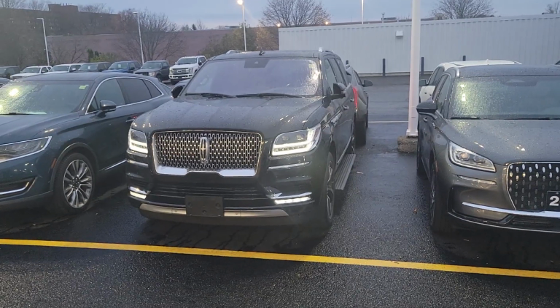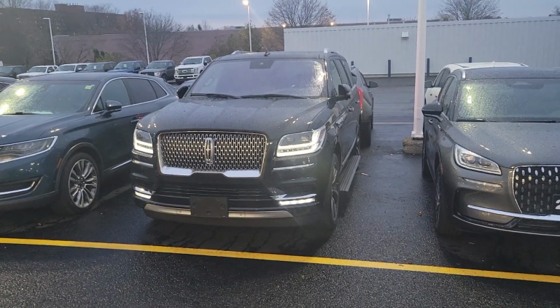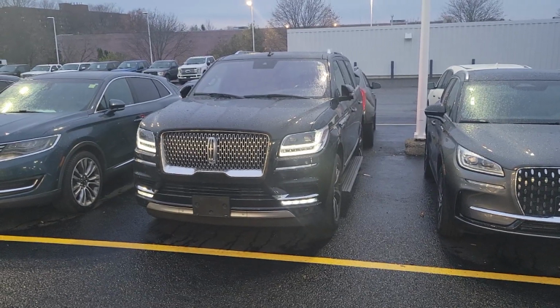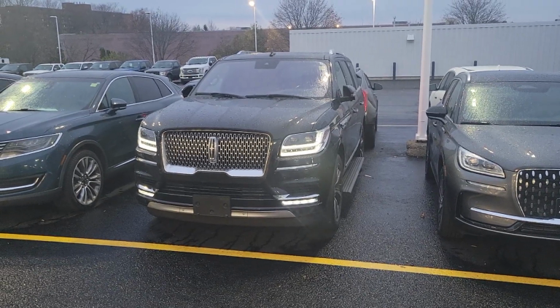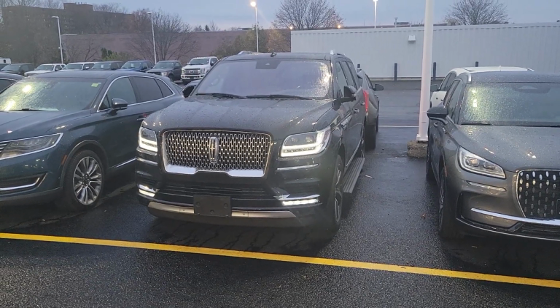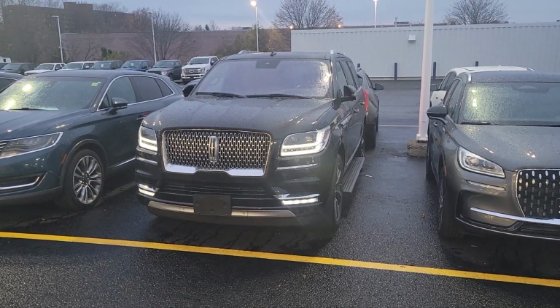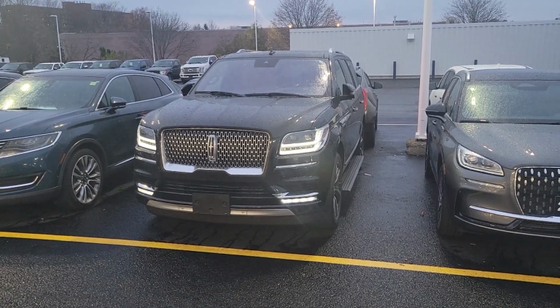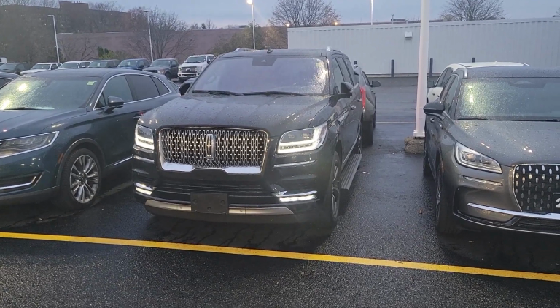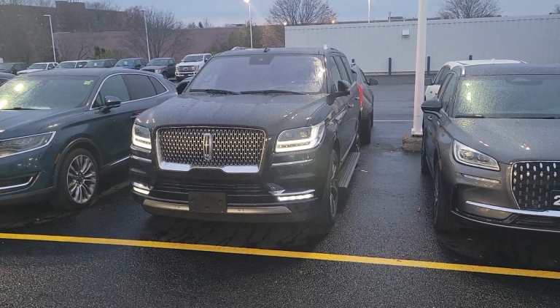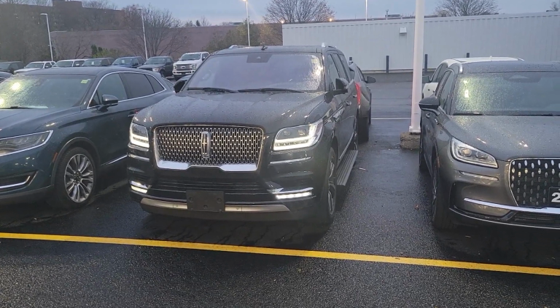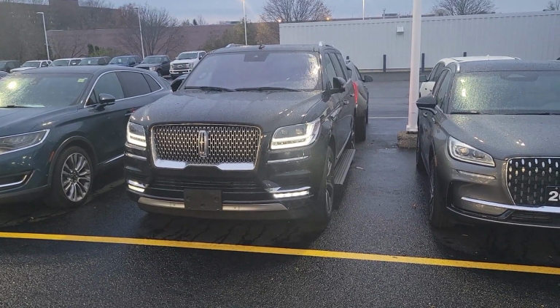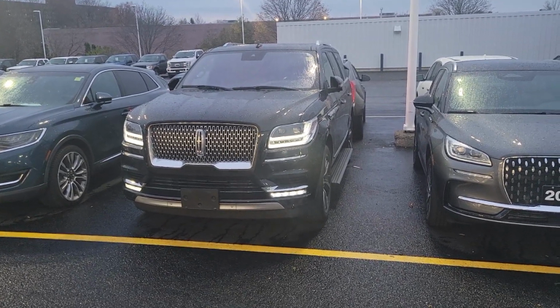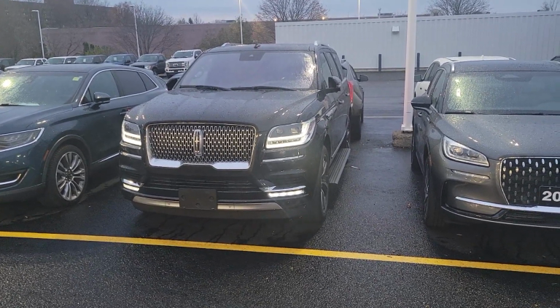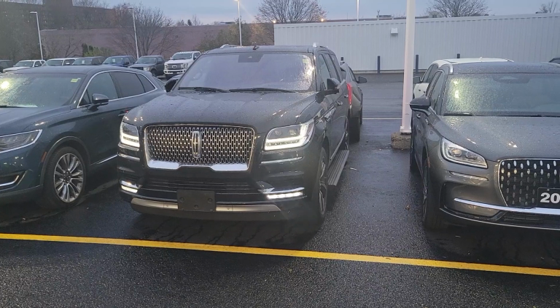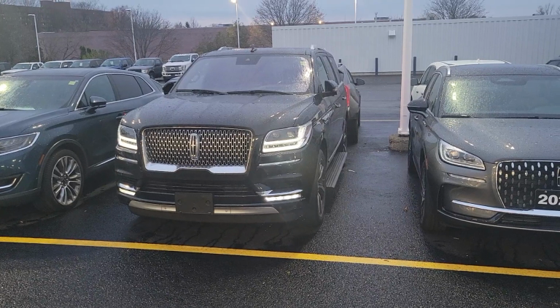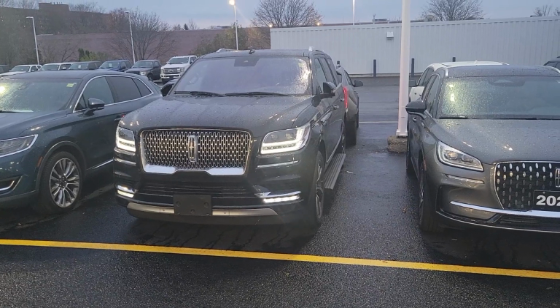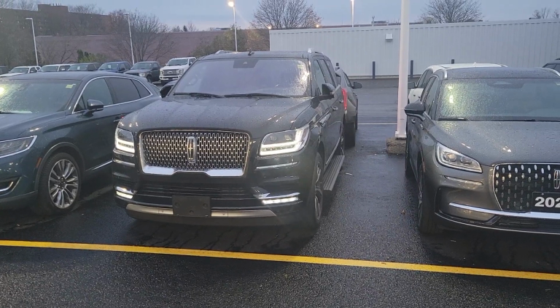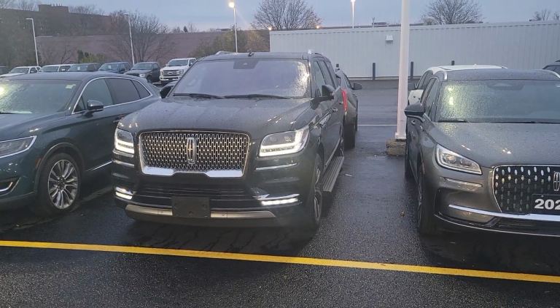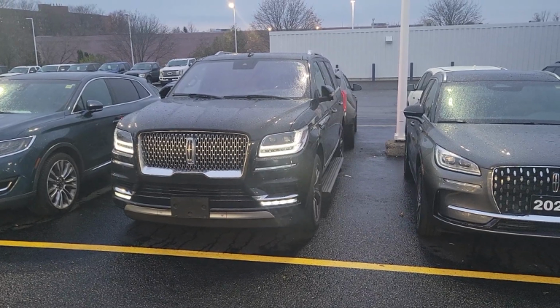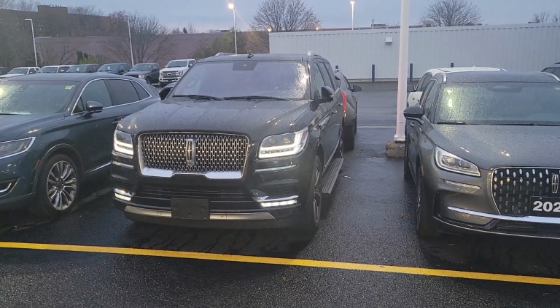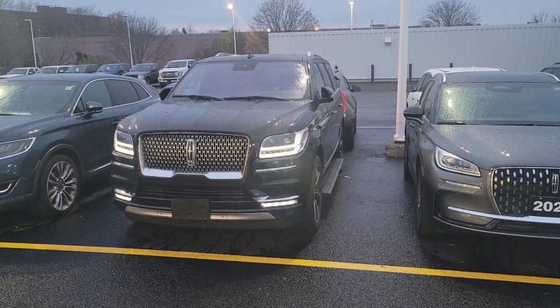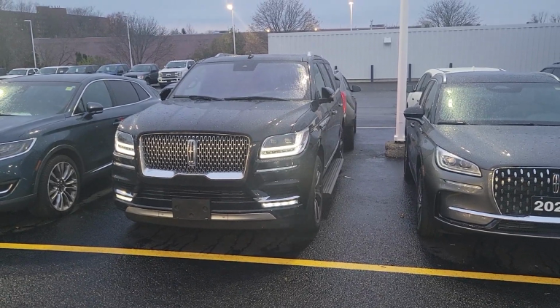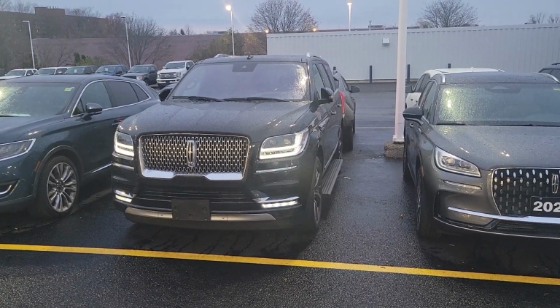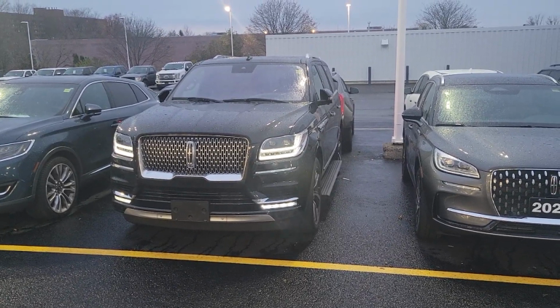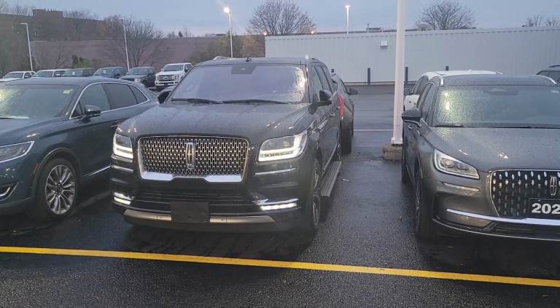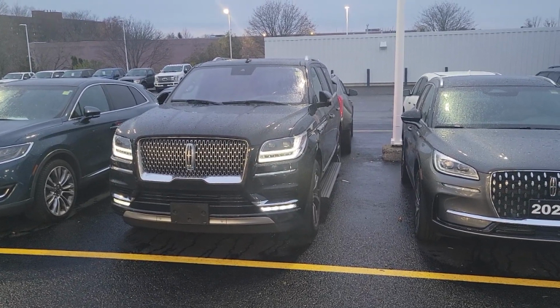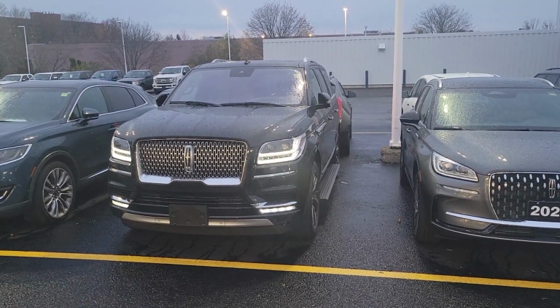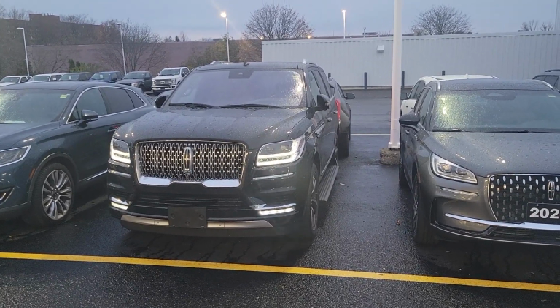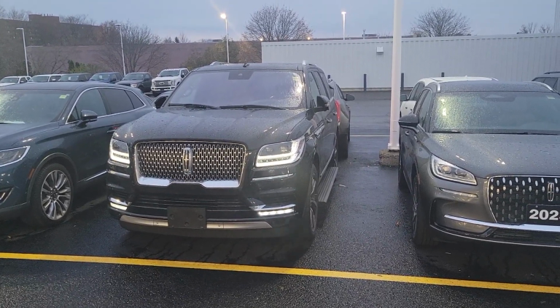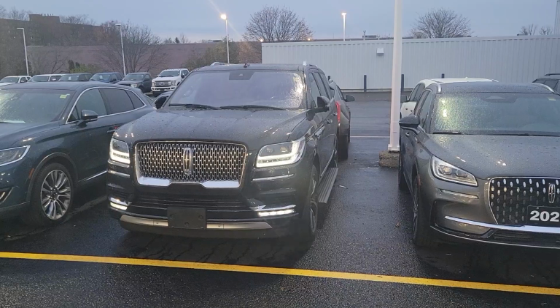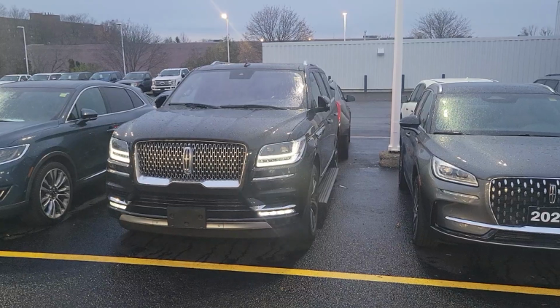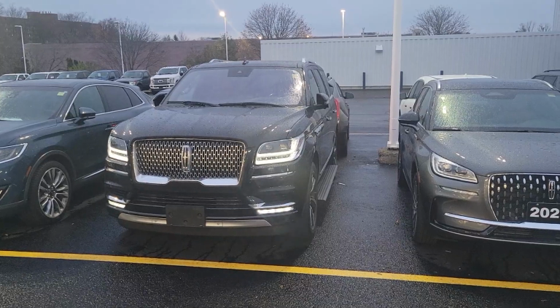Good afternoon. My name is John Puddycombe and I'm with Donnelly Lincoln here in Ottawa. You've expressed interest in this 2019 Lincoln Navigator.